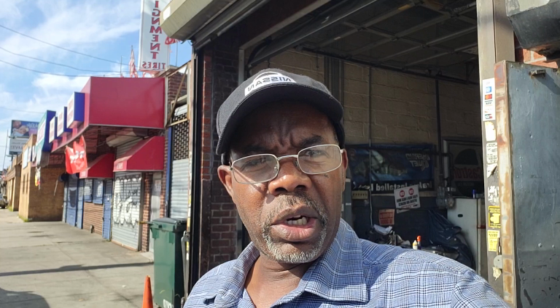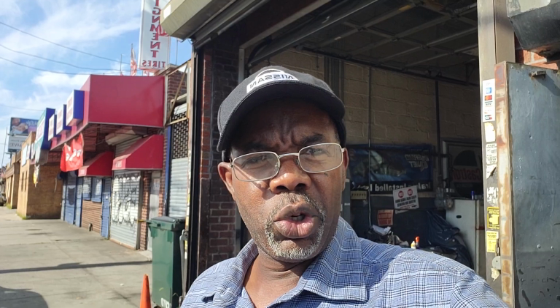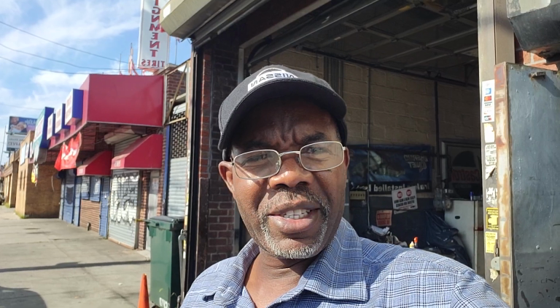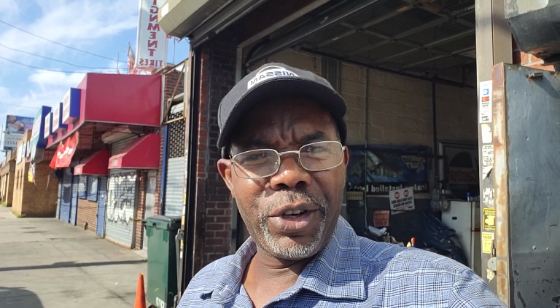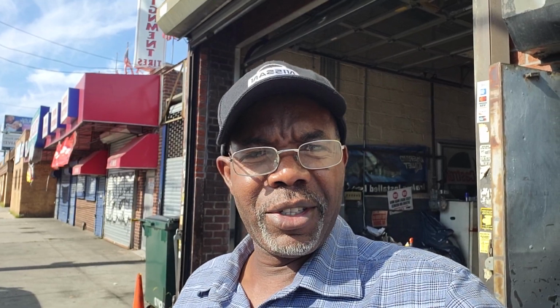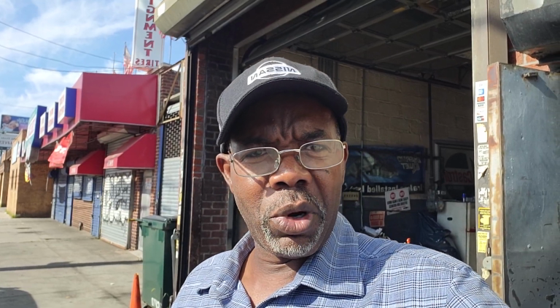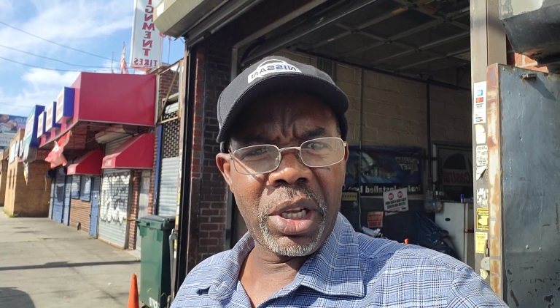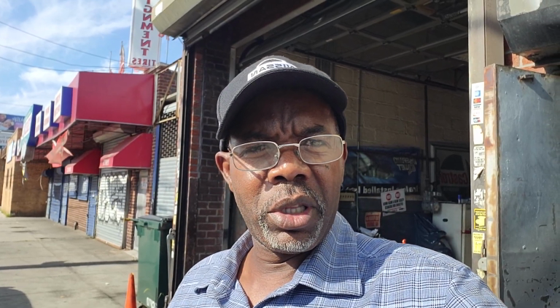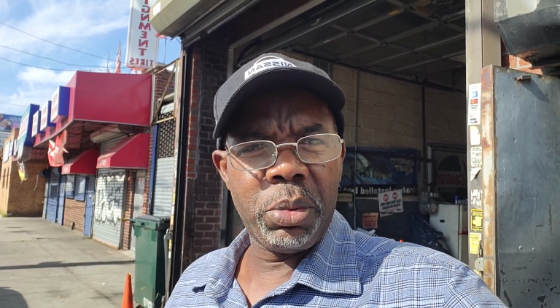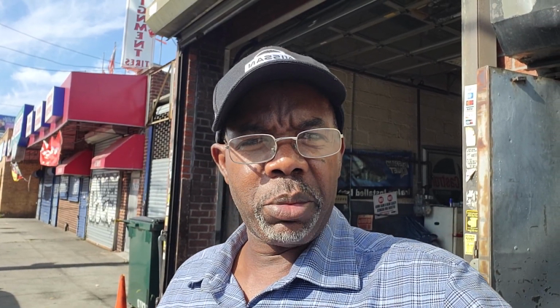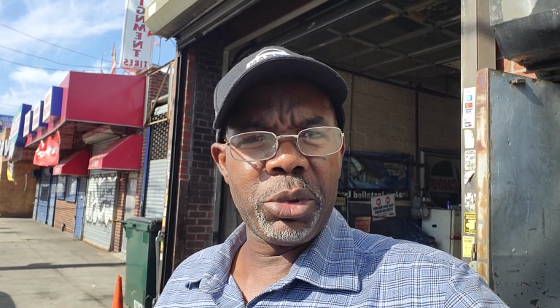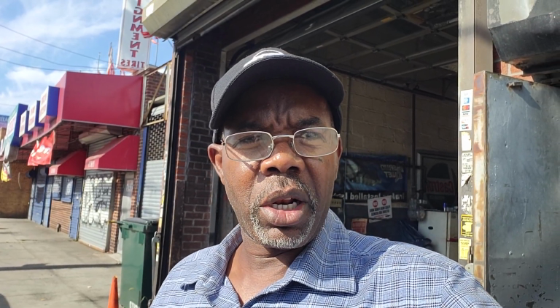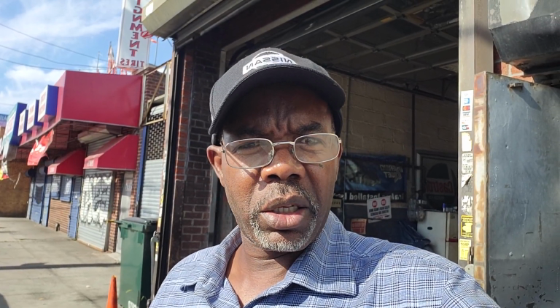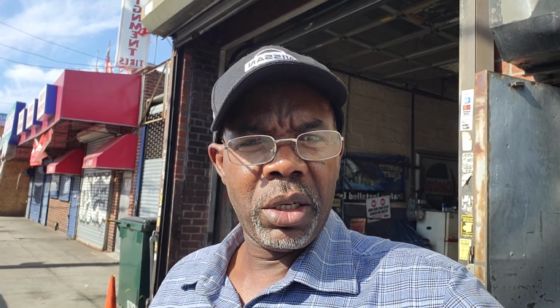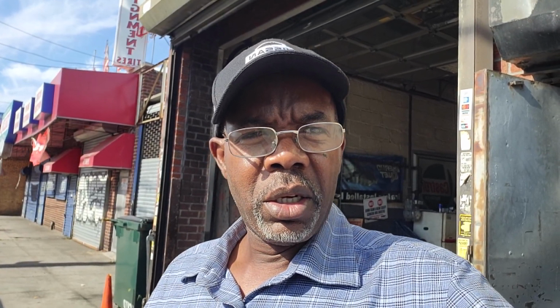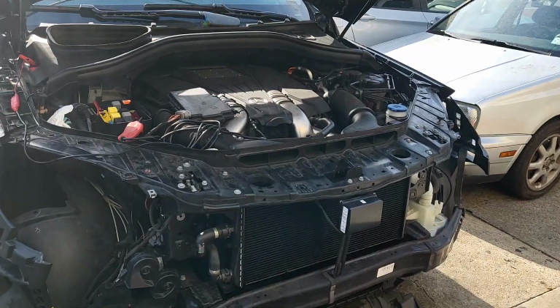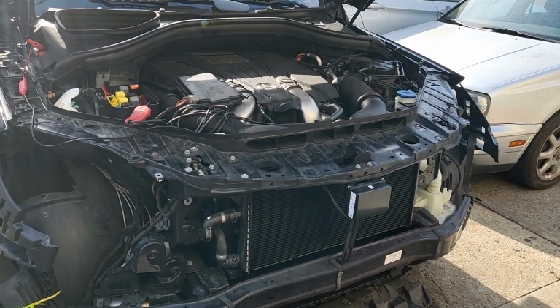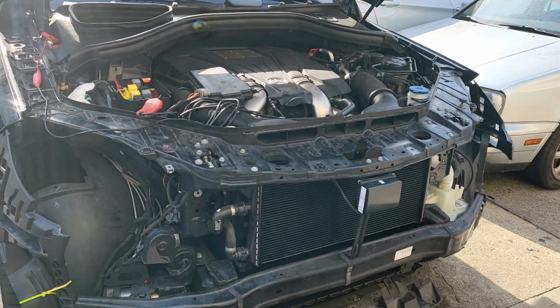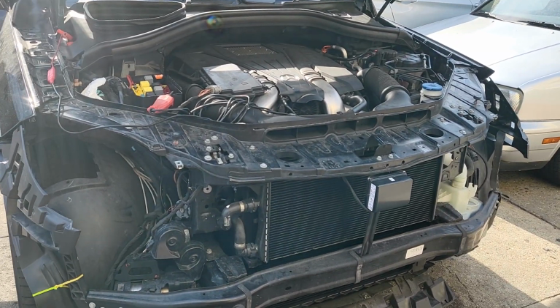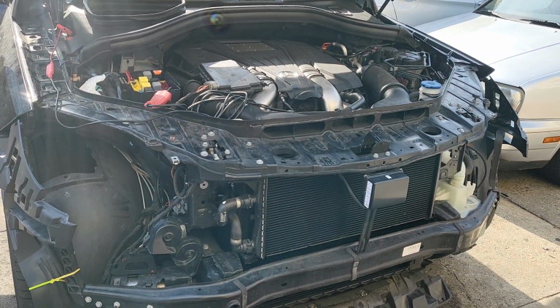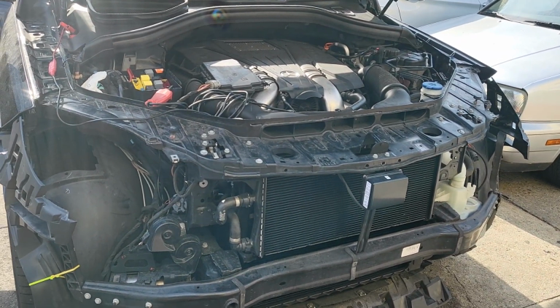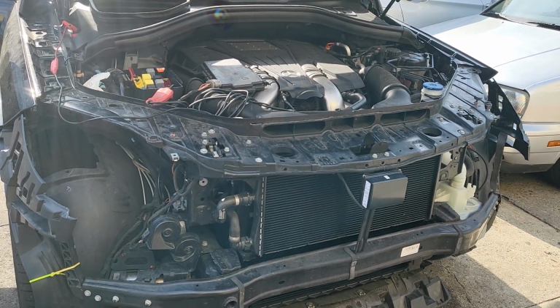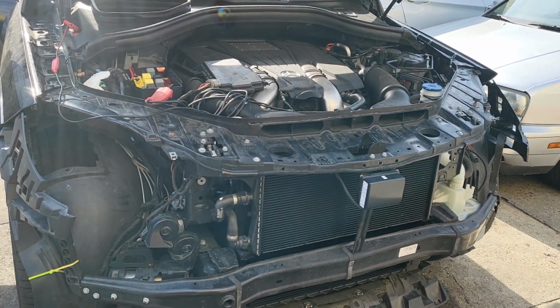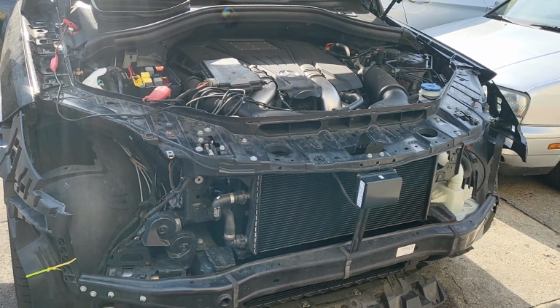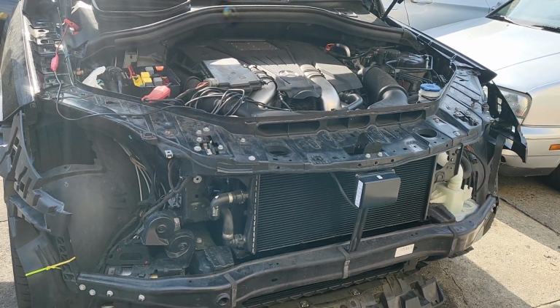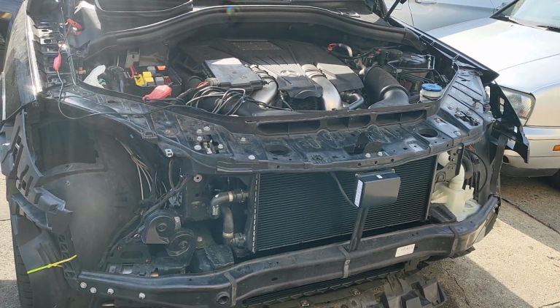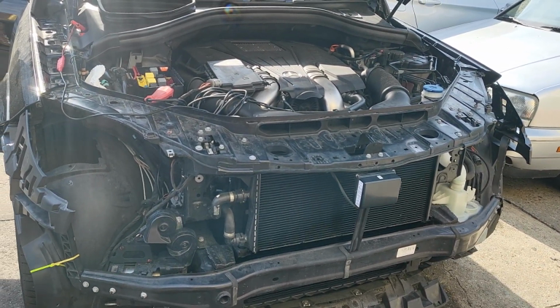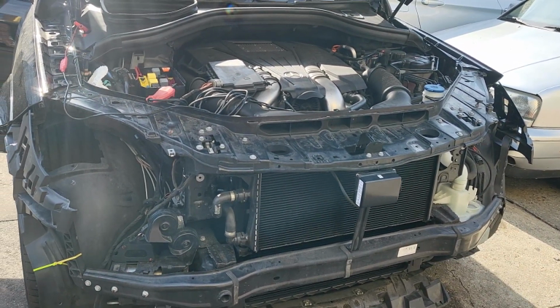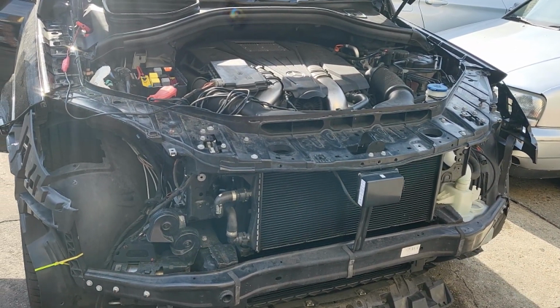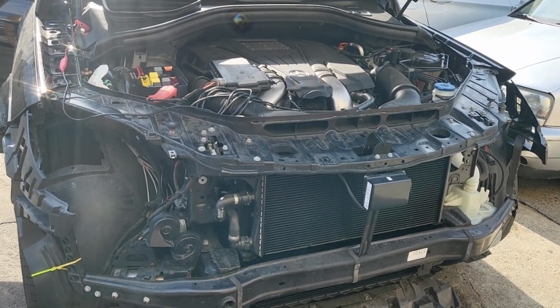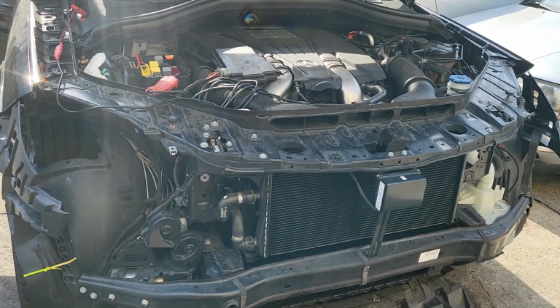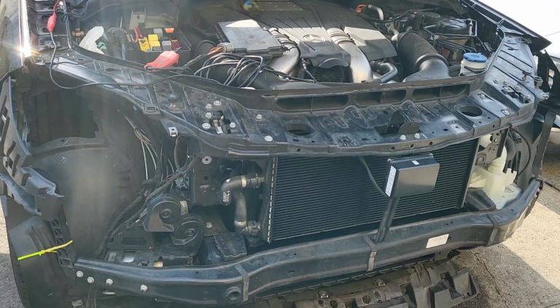Welcome to Best Car Fixes. This is Muhammad Harun Idris. Please subscribe, share and like. We have this car here — a 2018 Mercedes-Benz. We put brand new headlights on it.